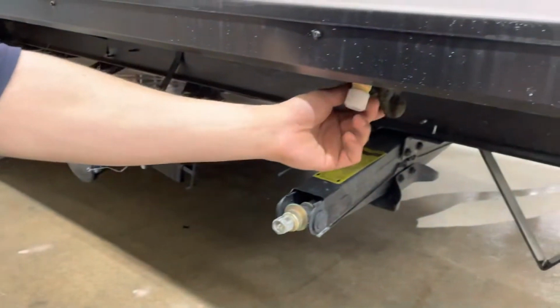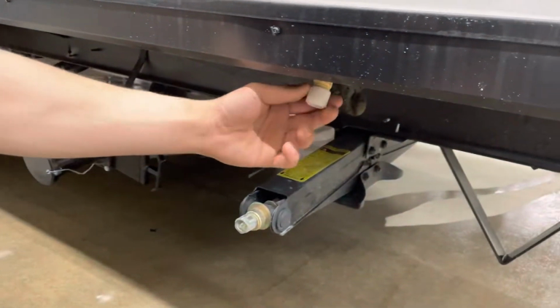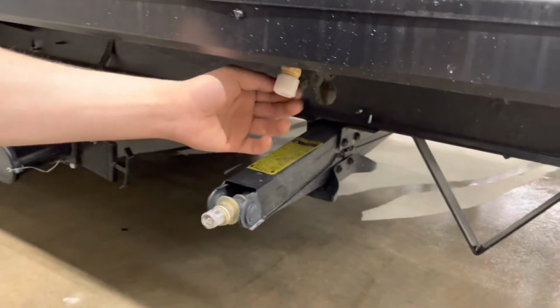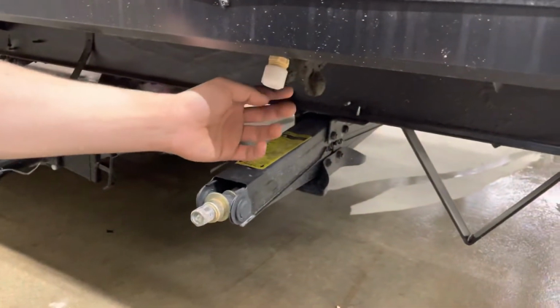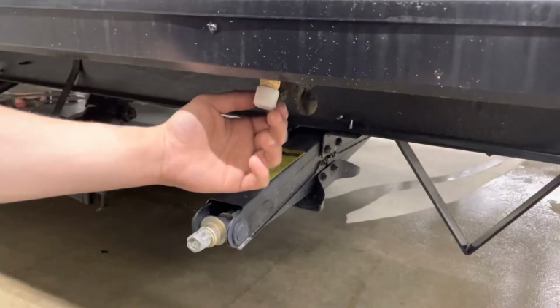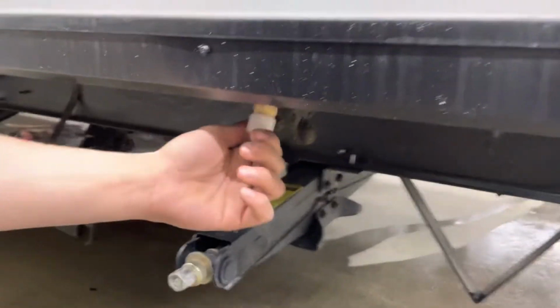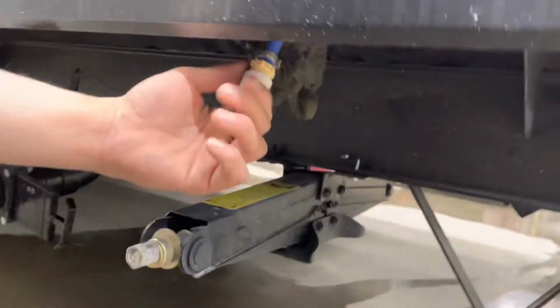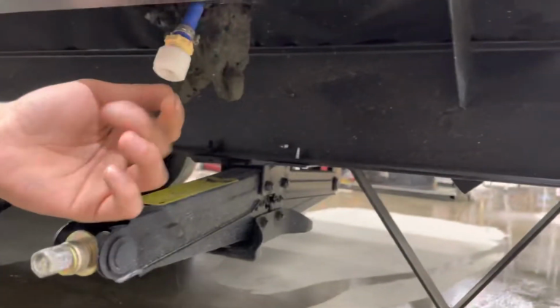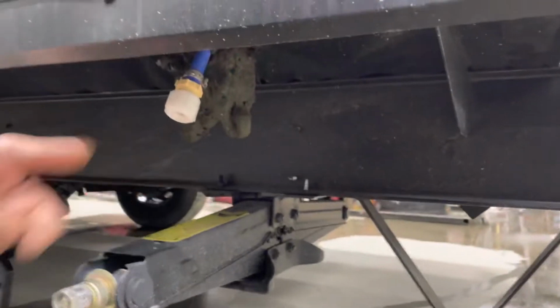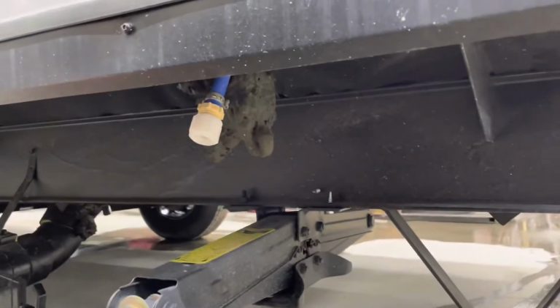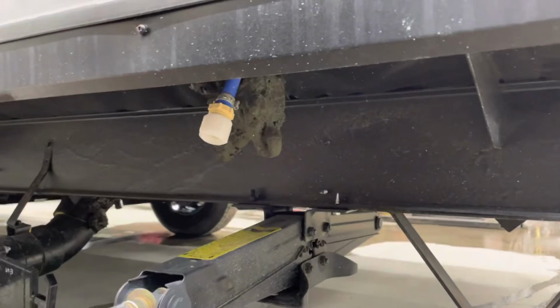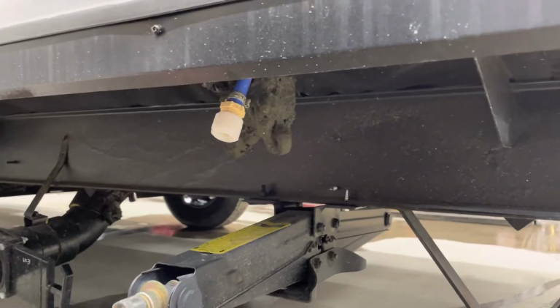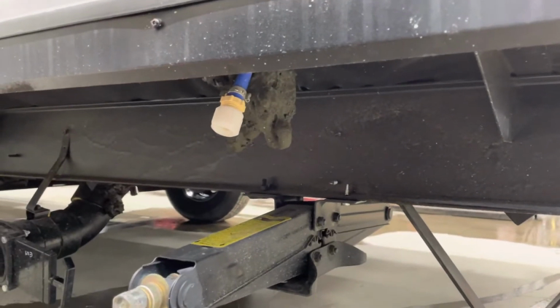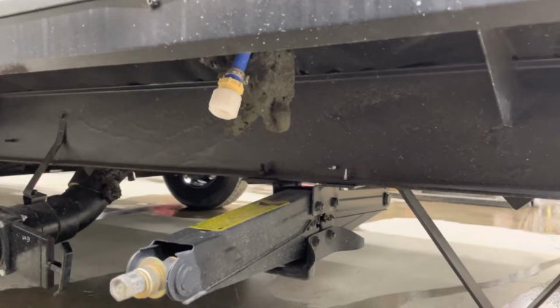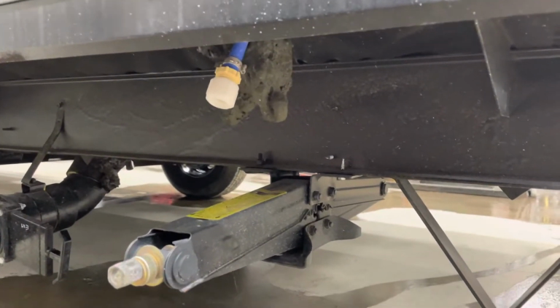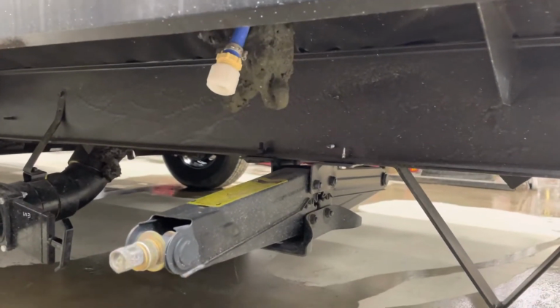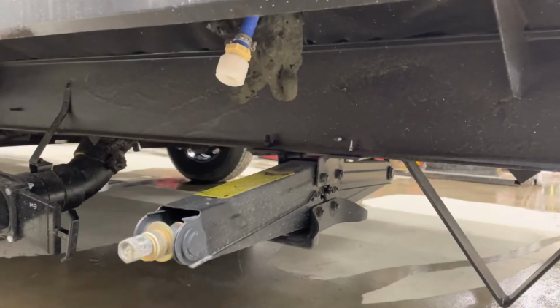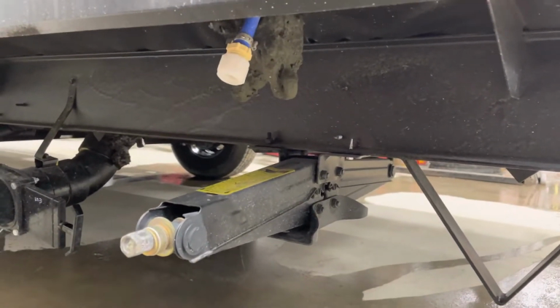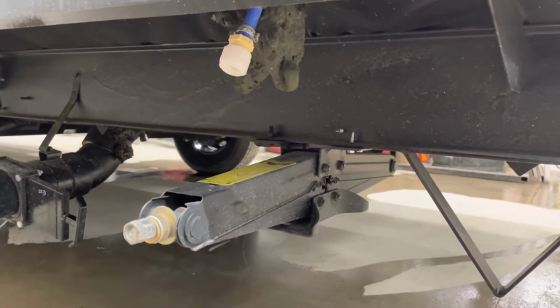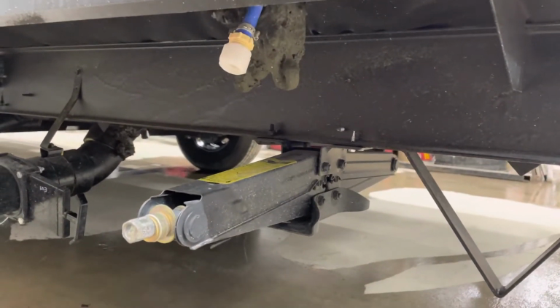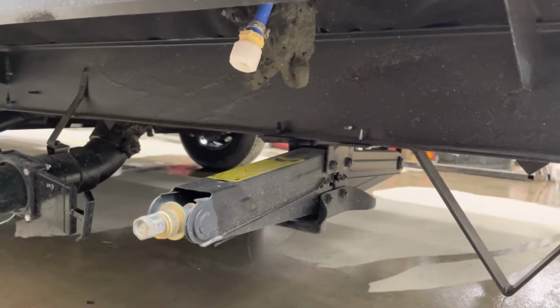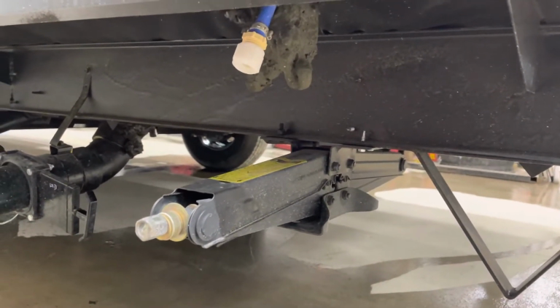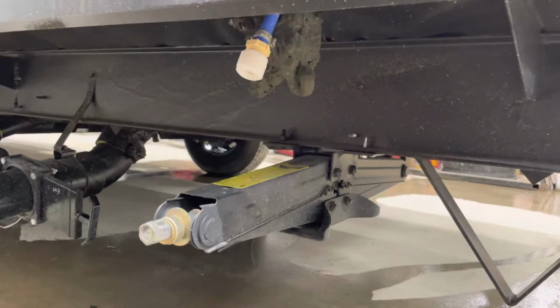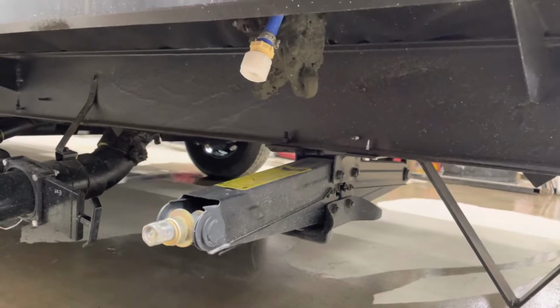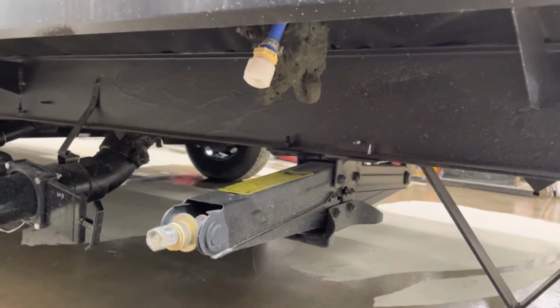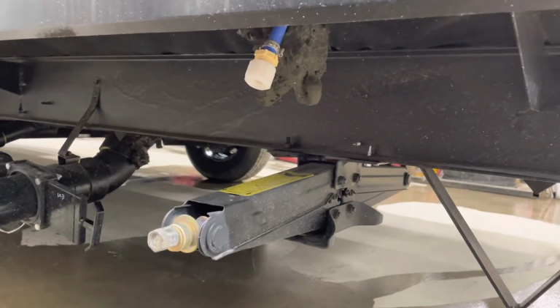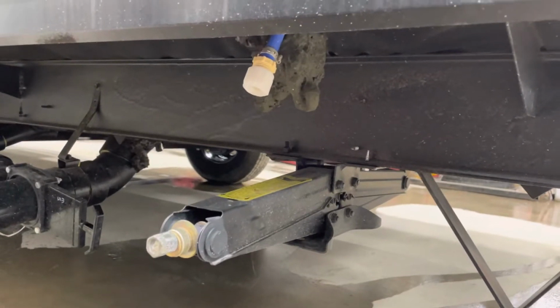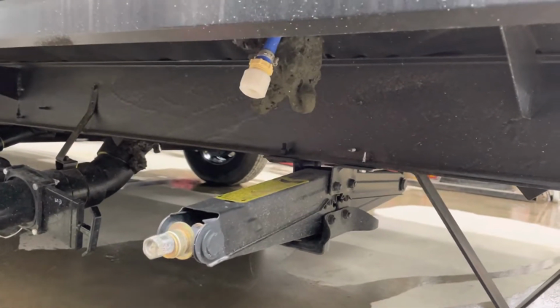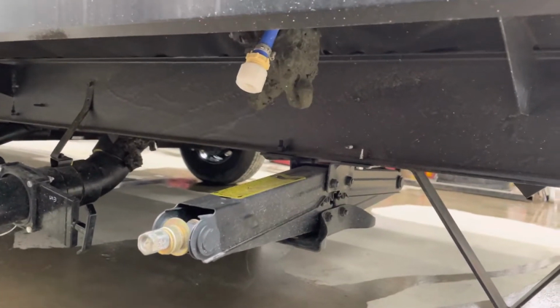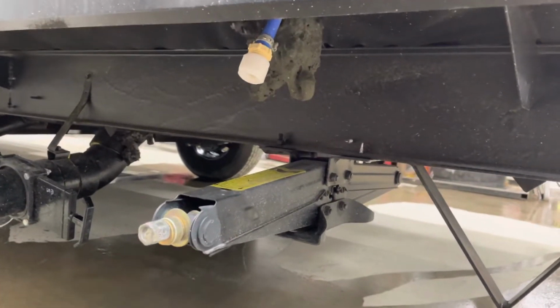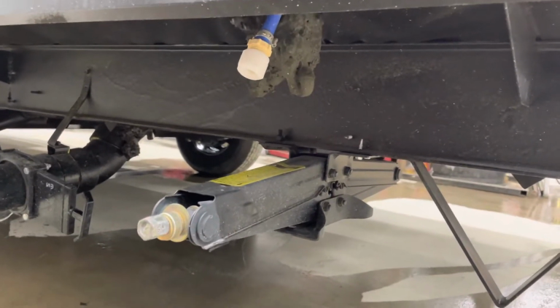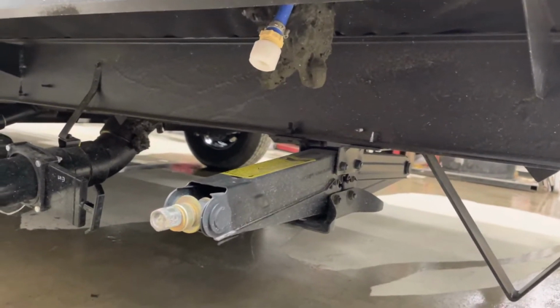Right above the stabilizer jacks you're going to find your low point drains. Those caps just unthread and drain the water system out. The purpose of that would be if you're leaving the trailer for a while and don't want your water going stale or stagnant — you can drain it all out before you leave, or for winterizing you just want to get that water all out before you pump the antifreeze through.